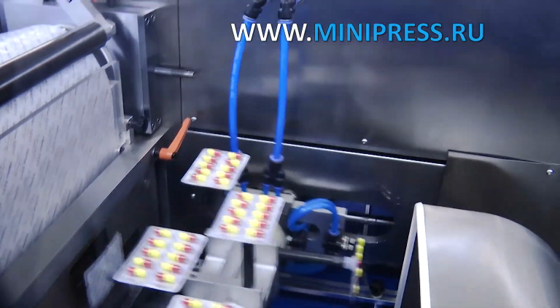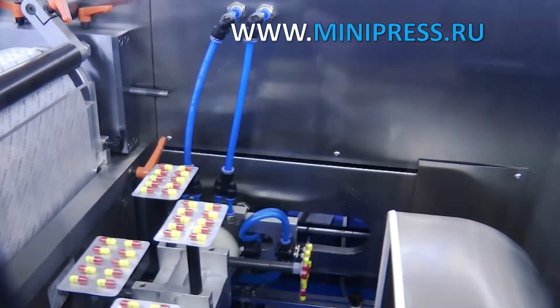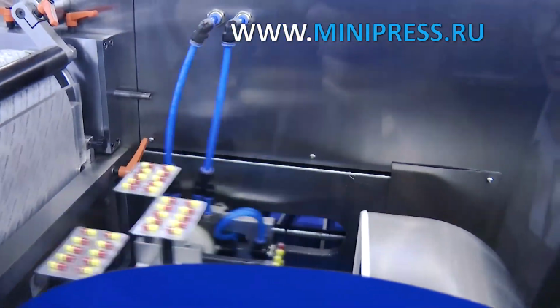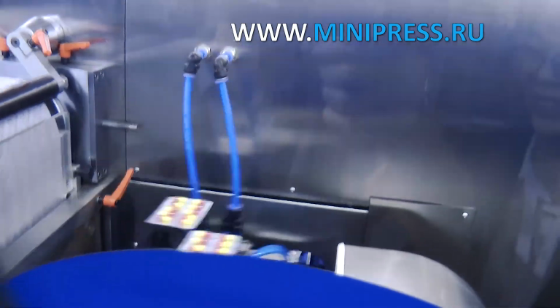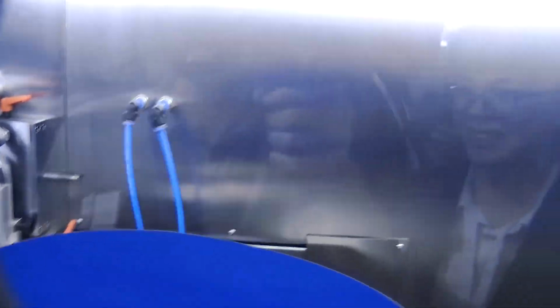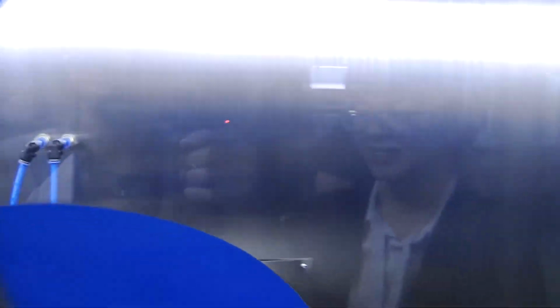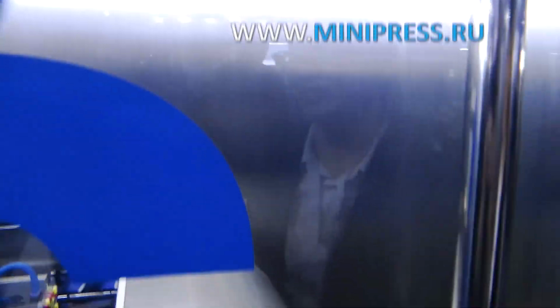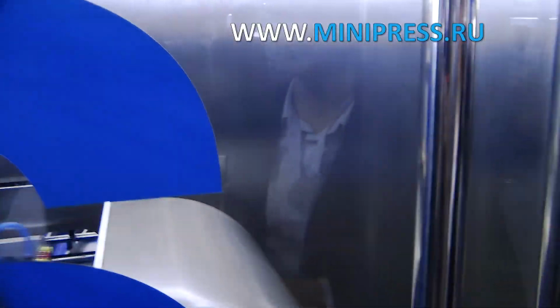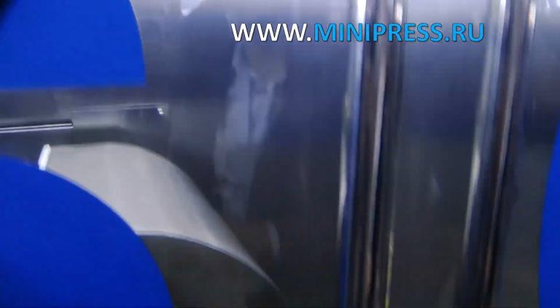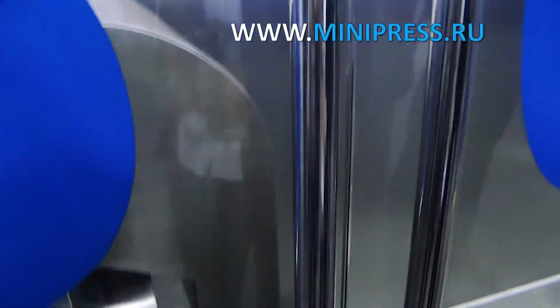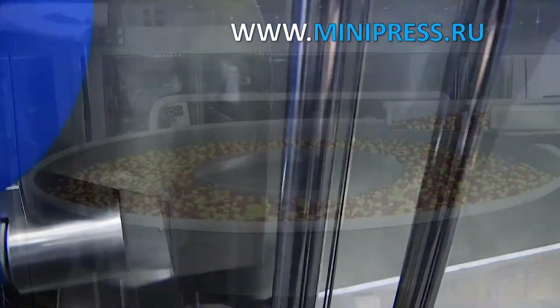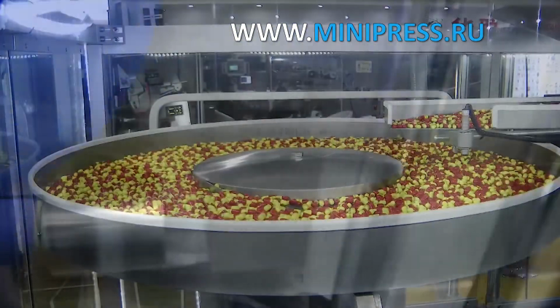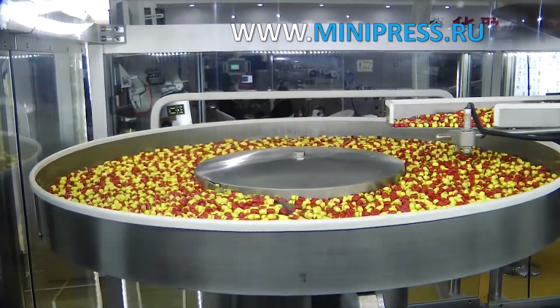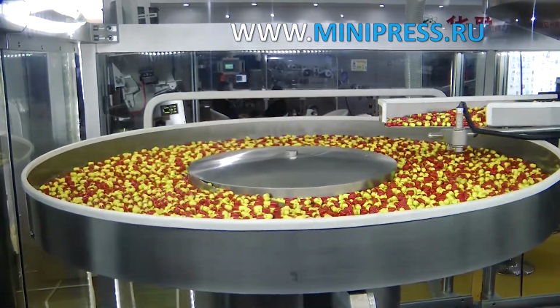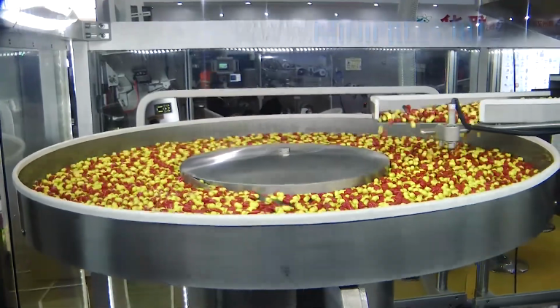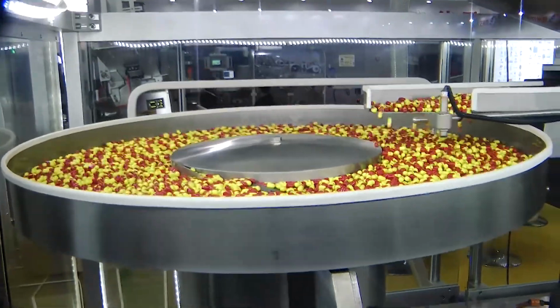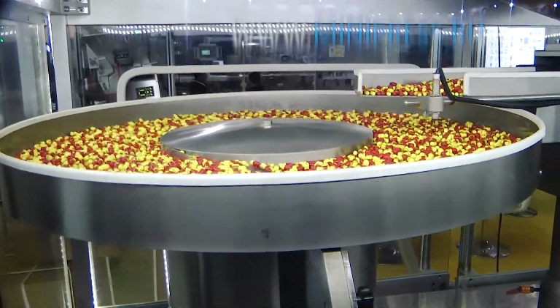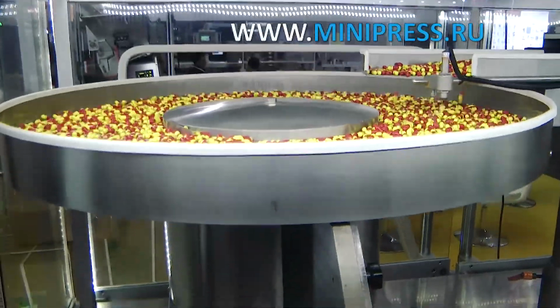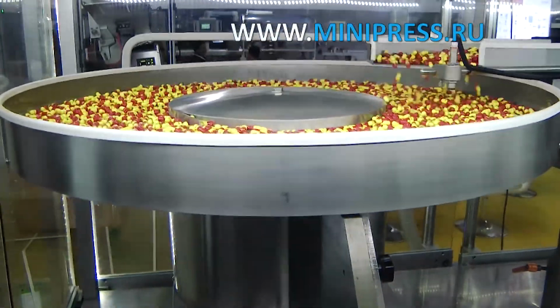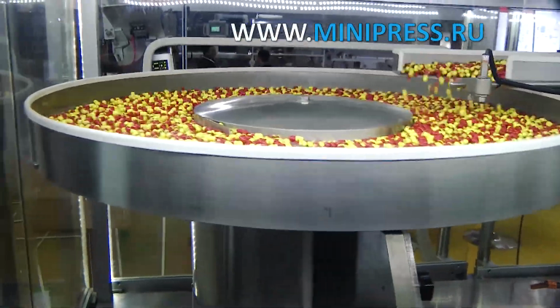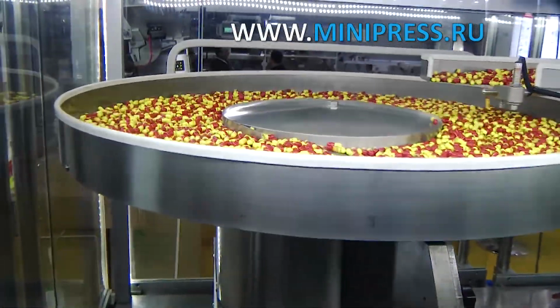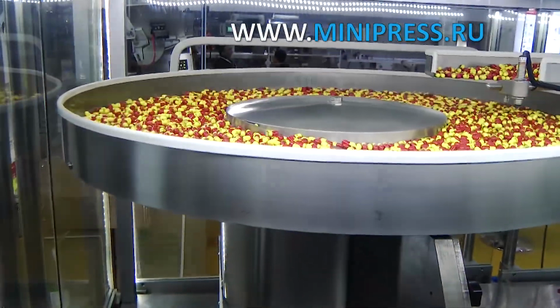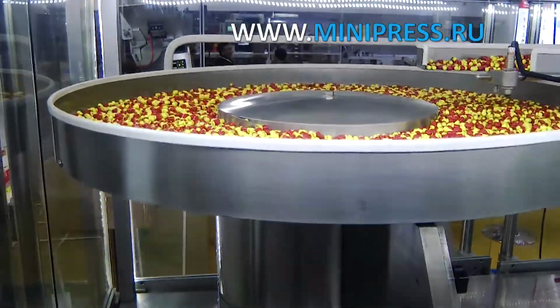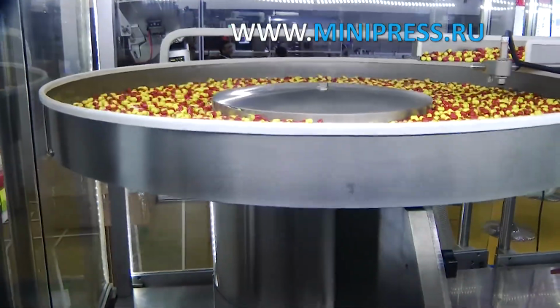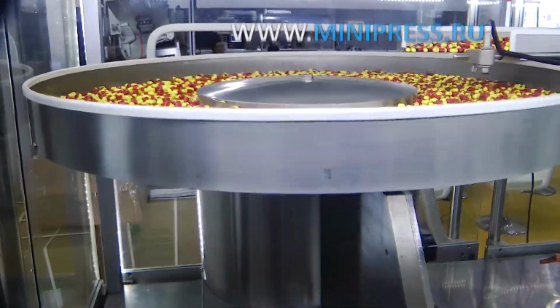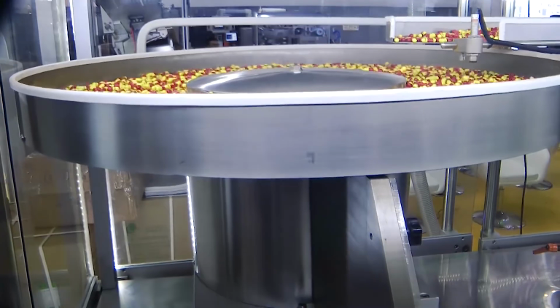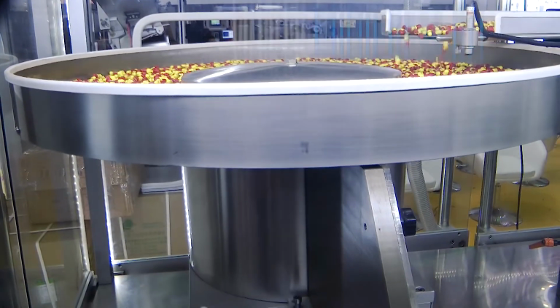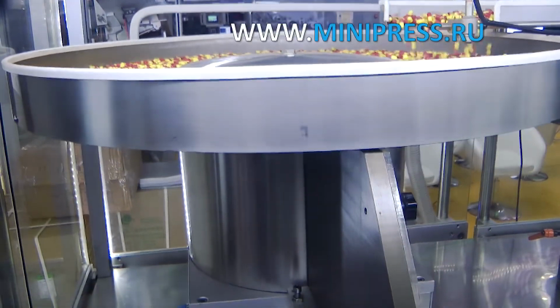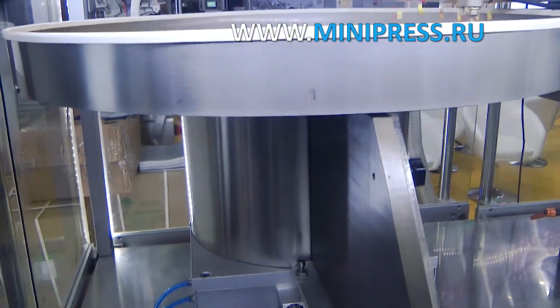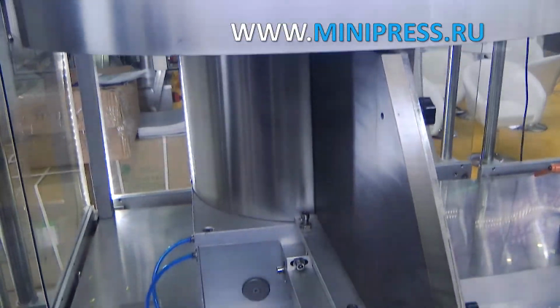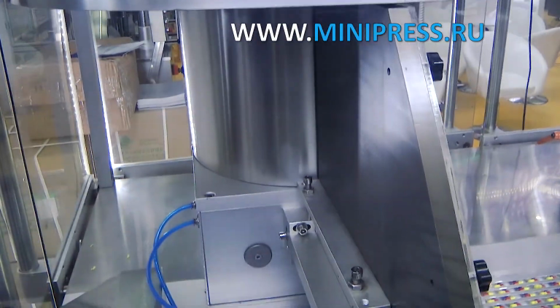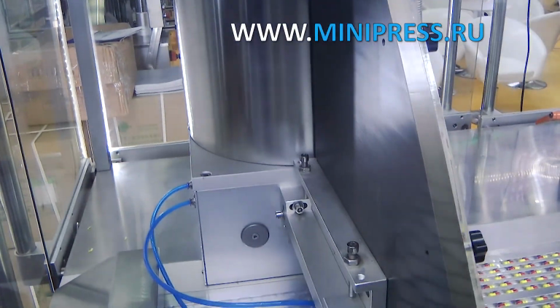I first contacted a company in Germany, which offered me automatic equipment for packaging capsules into aluminum blisters, but they specified that the whole process of delivery, customs clearance, and installation of the equipment was not included in the price. Delivery could have been delayed, so I declined.